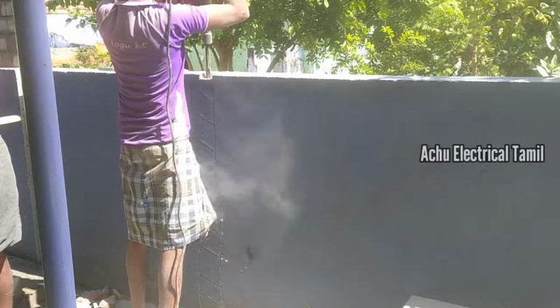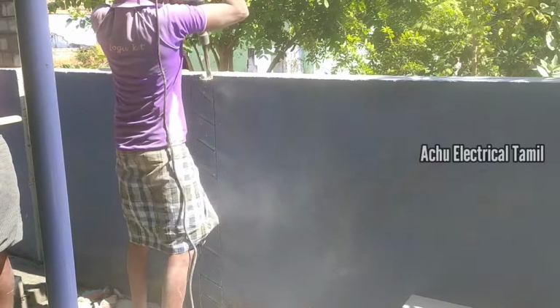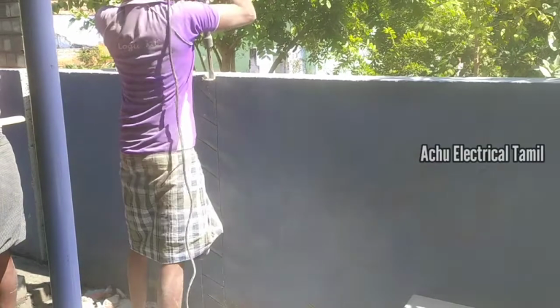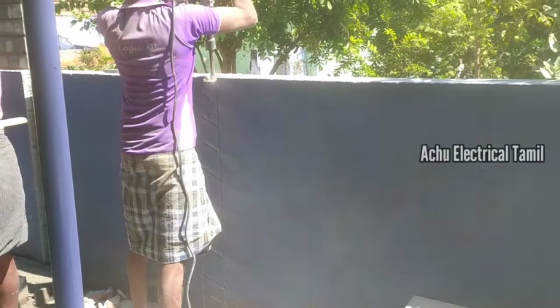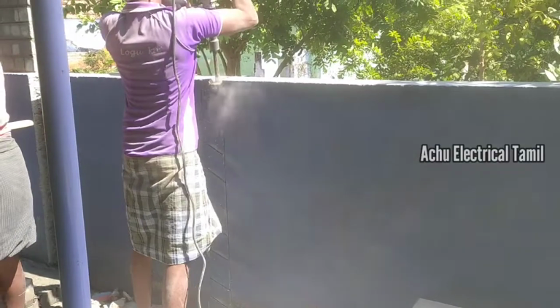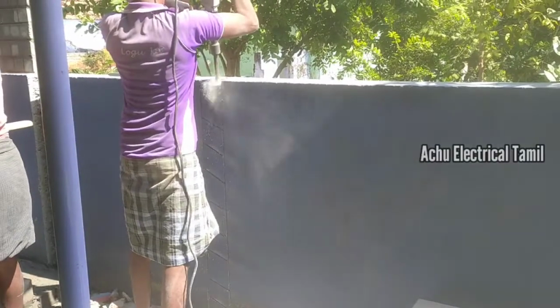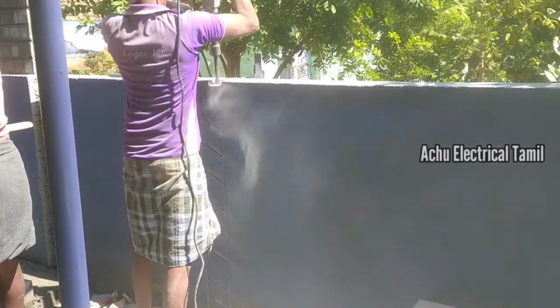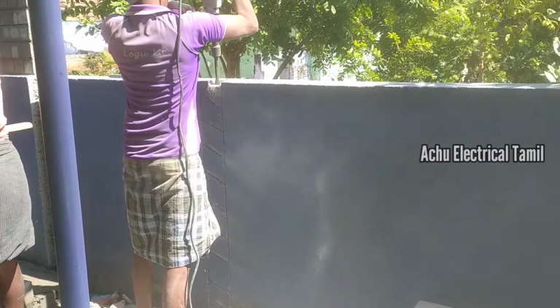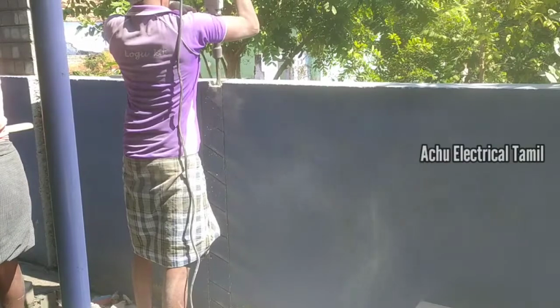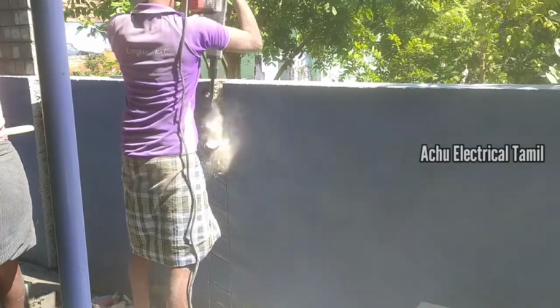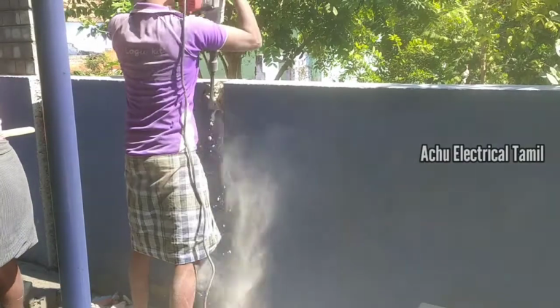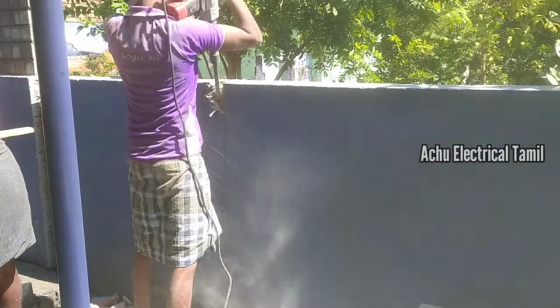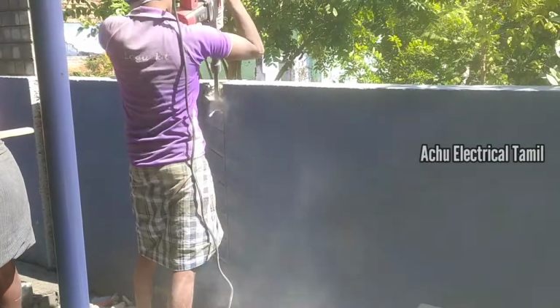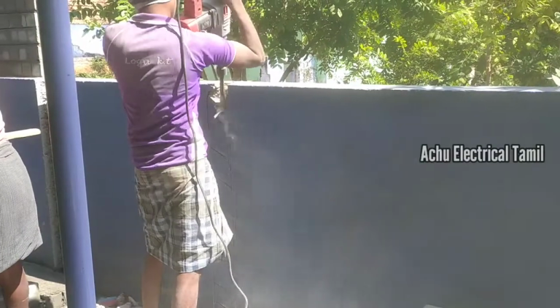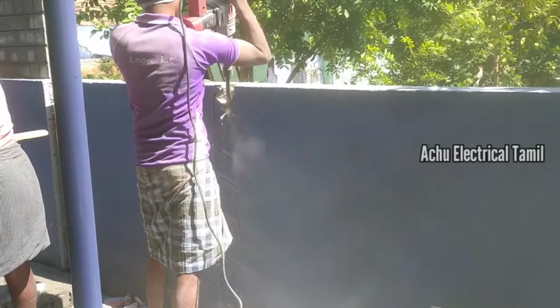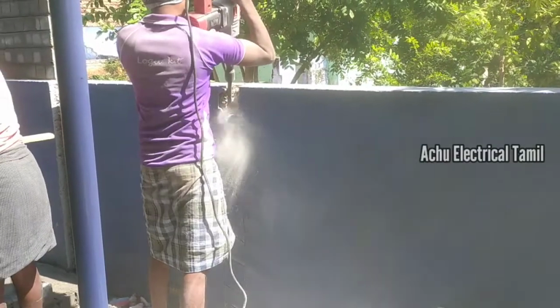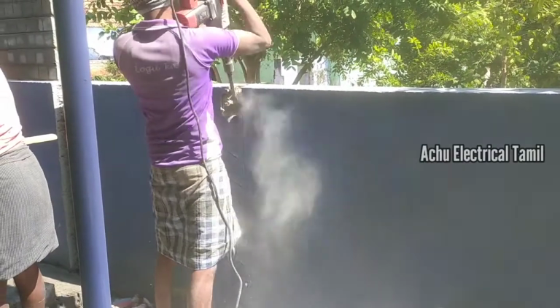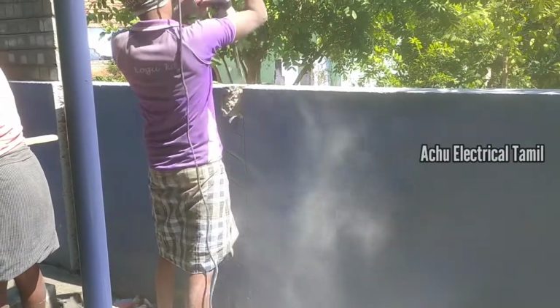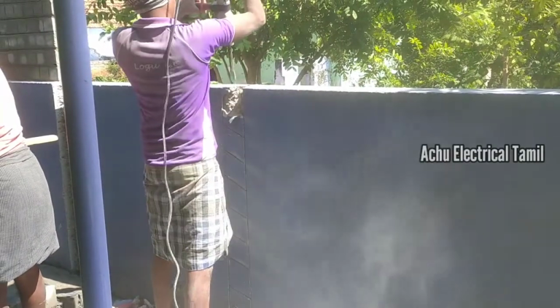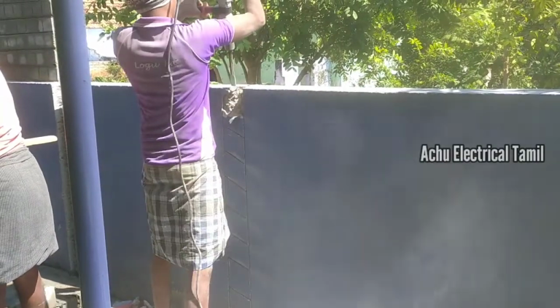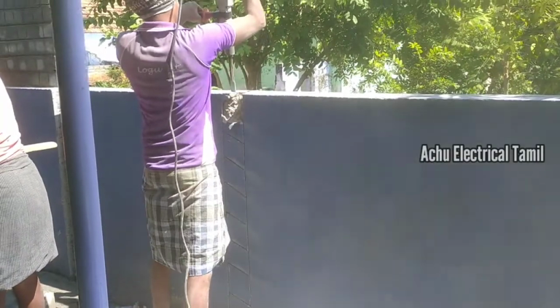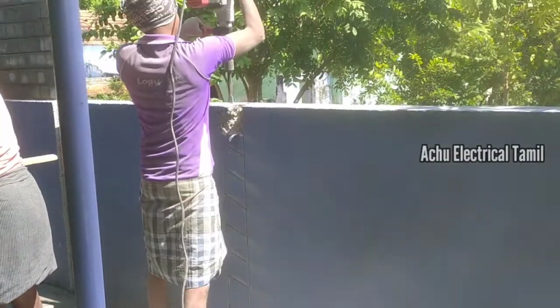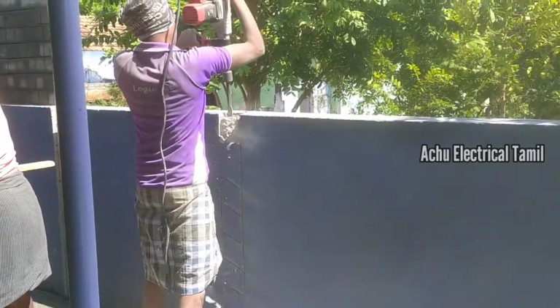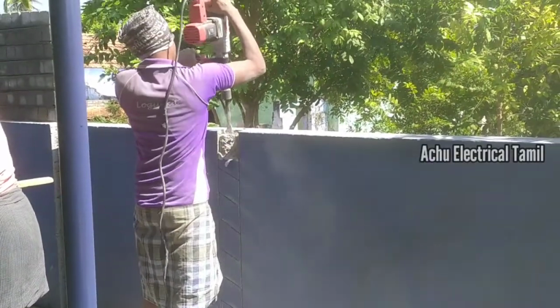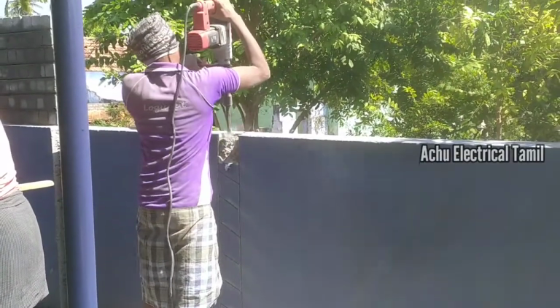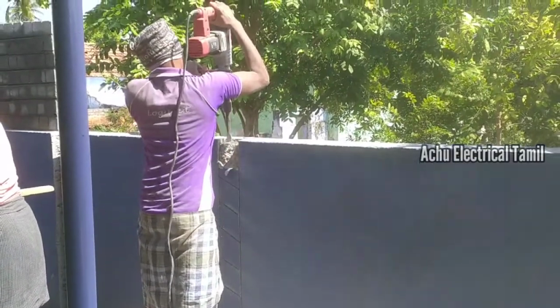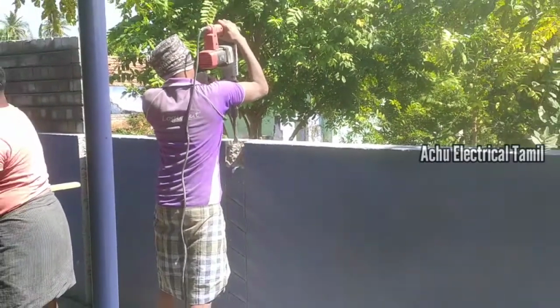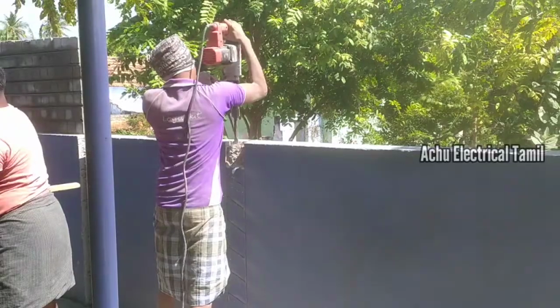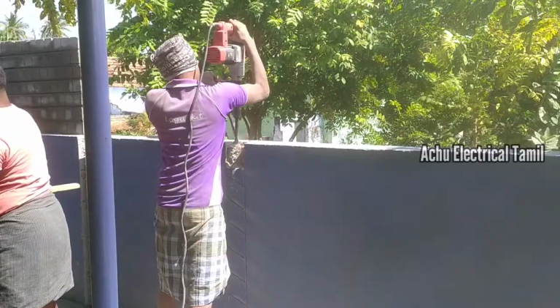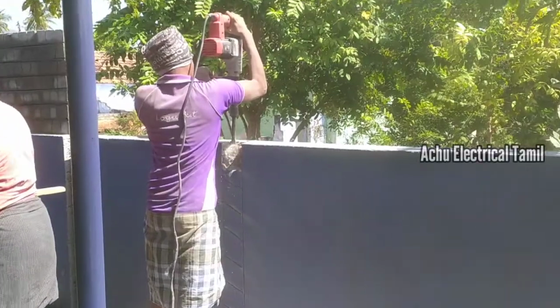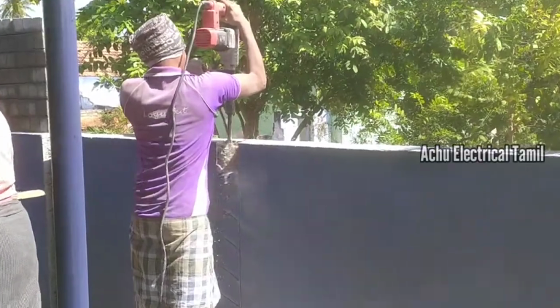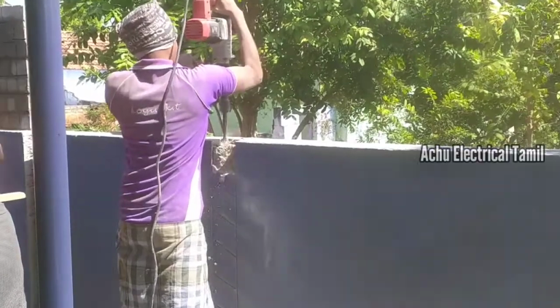Hello everyone, welcome to your Unbottom channel. Today, we have an unboxing video.